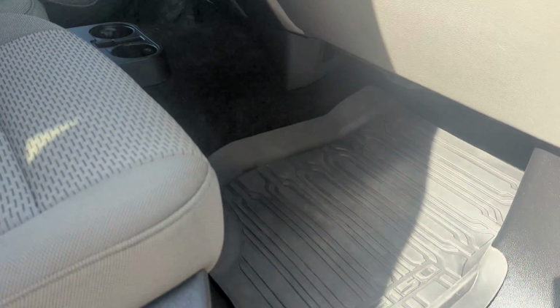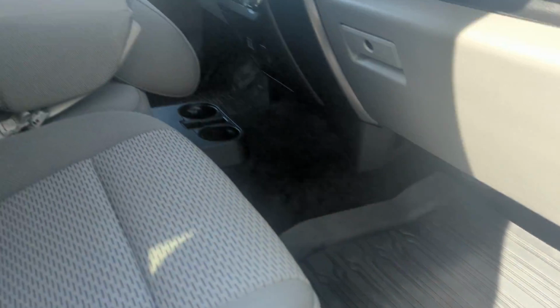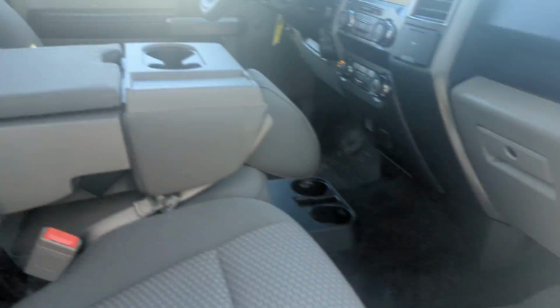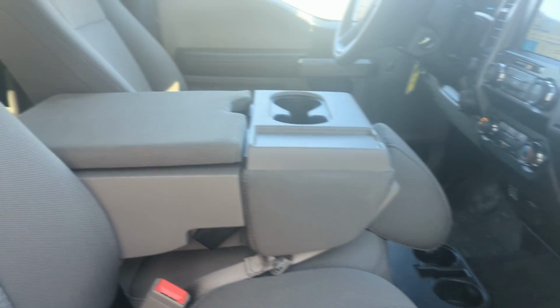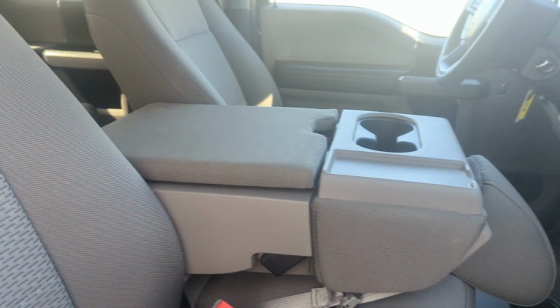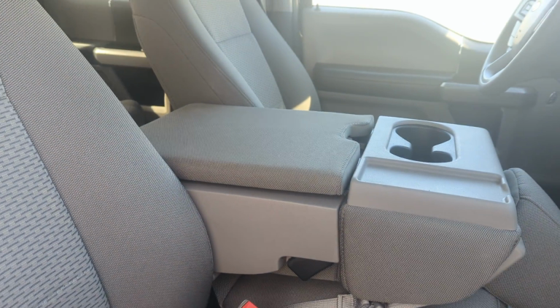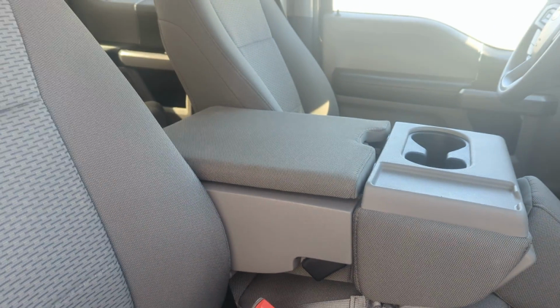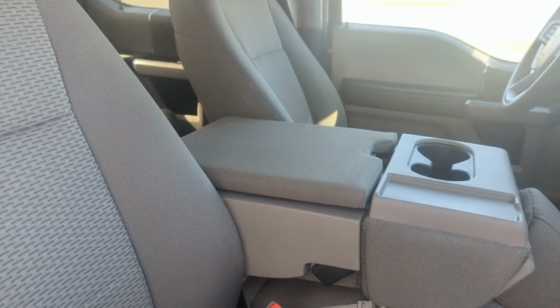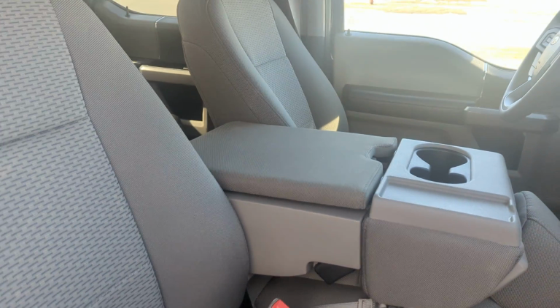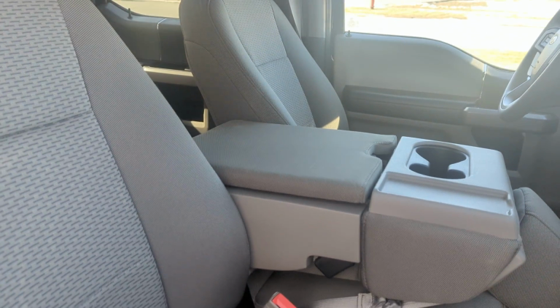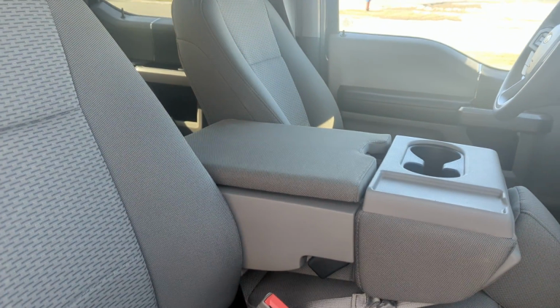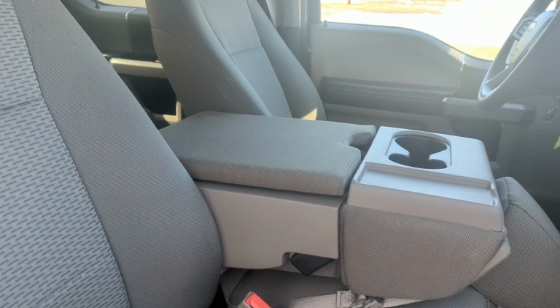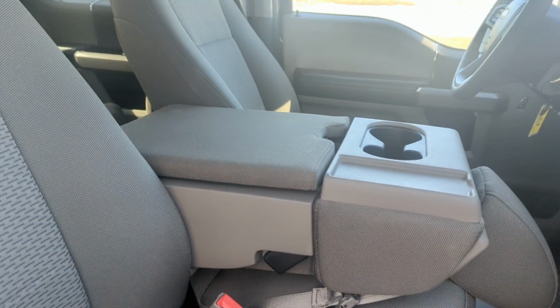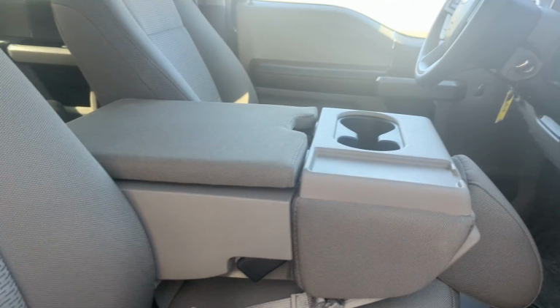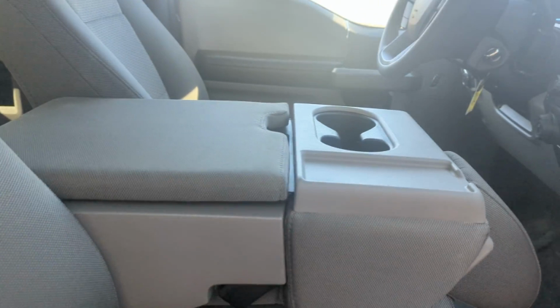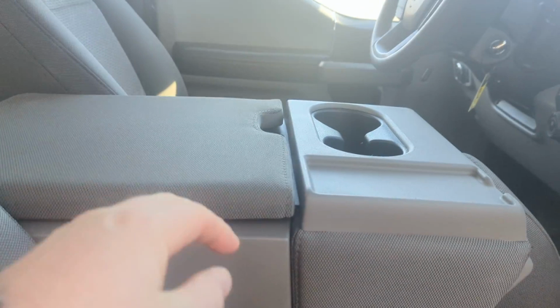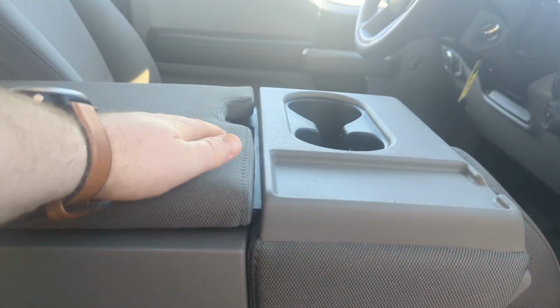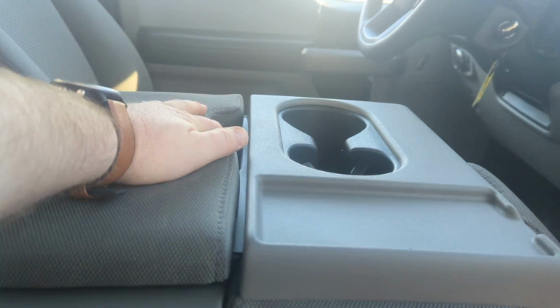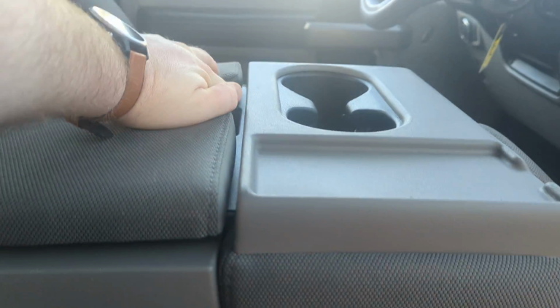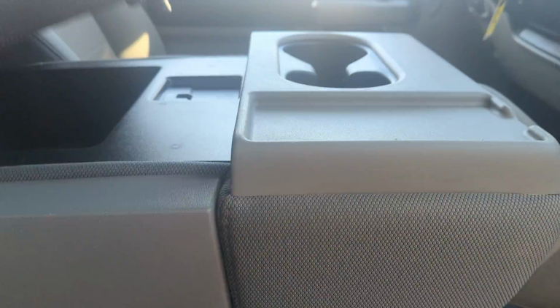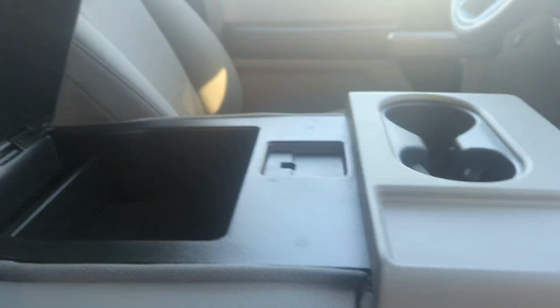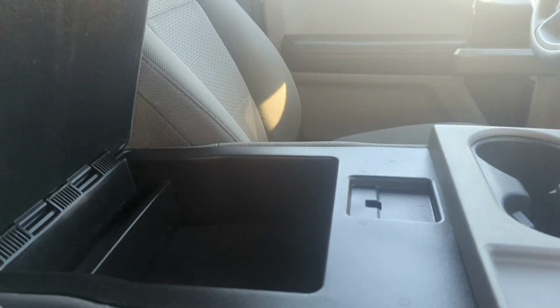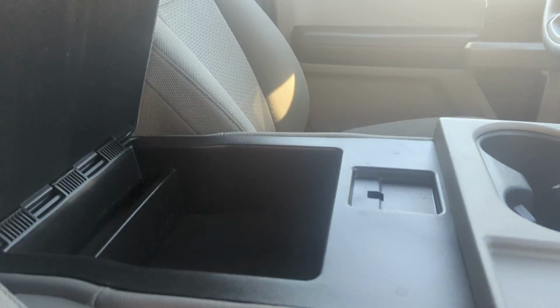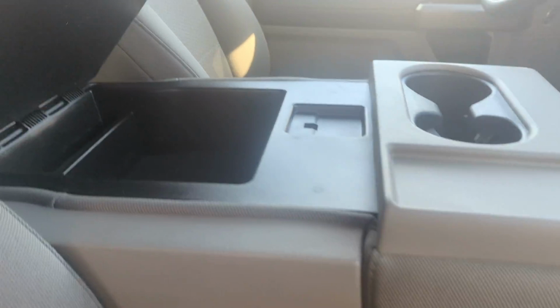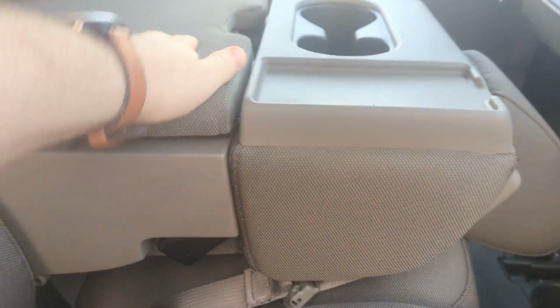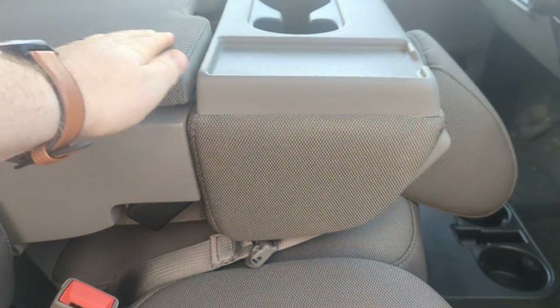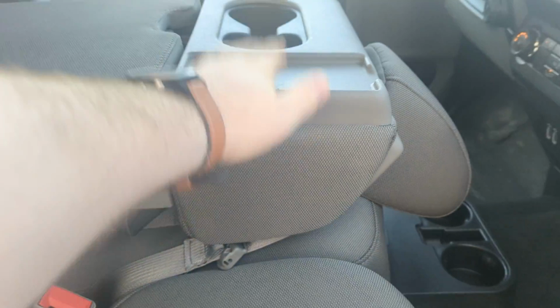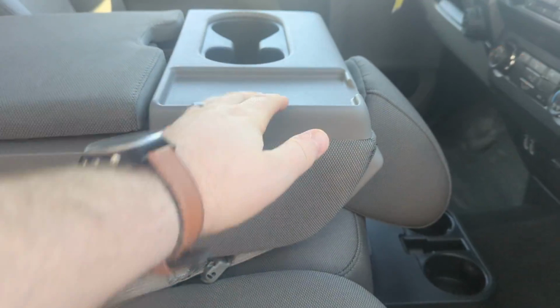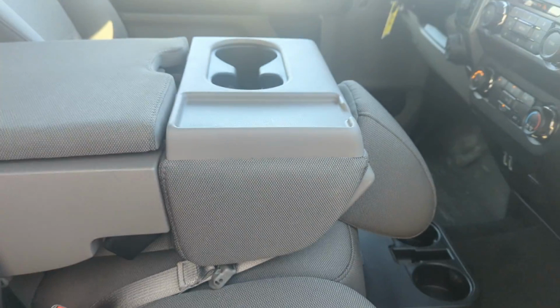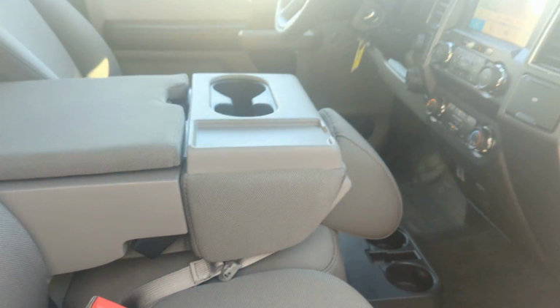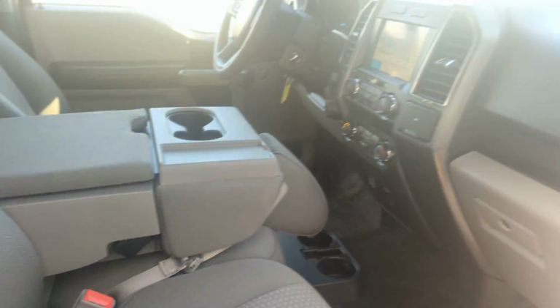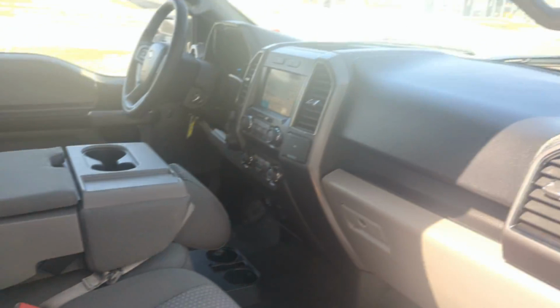It does have the center fold-down seat that converts easily into a console. Lots of storage and a good spot for your cell phone.